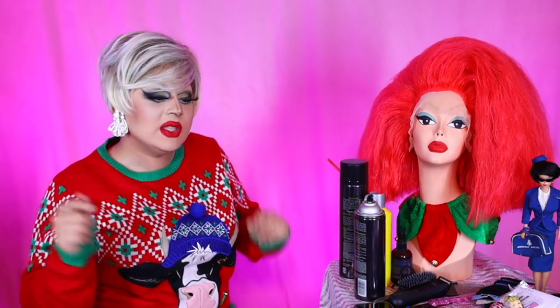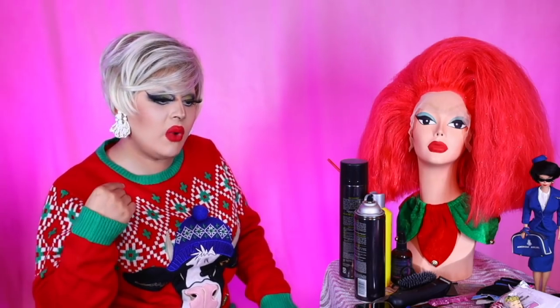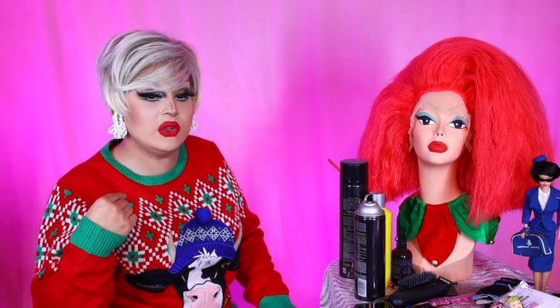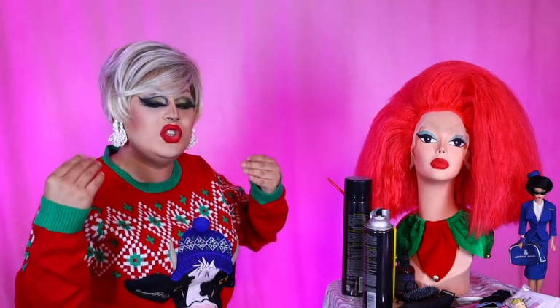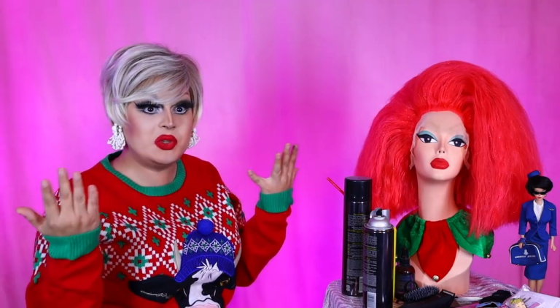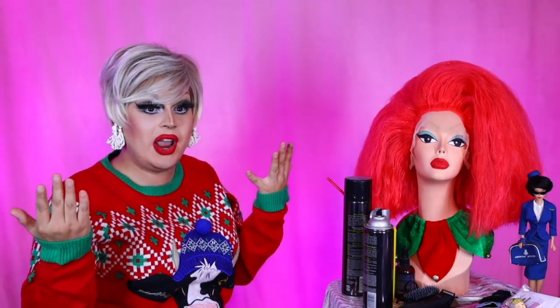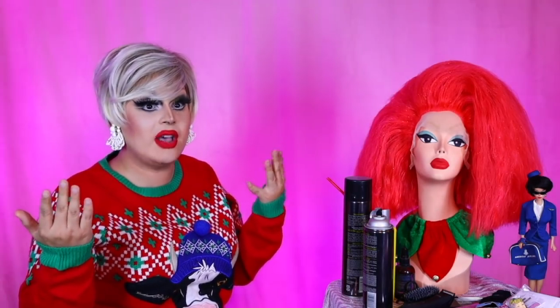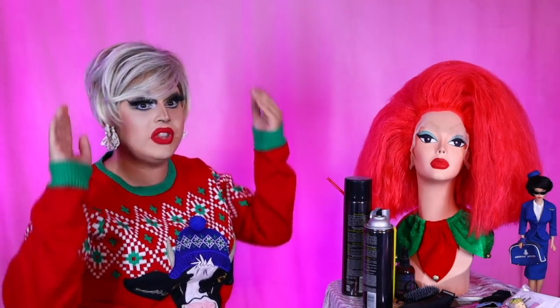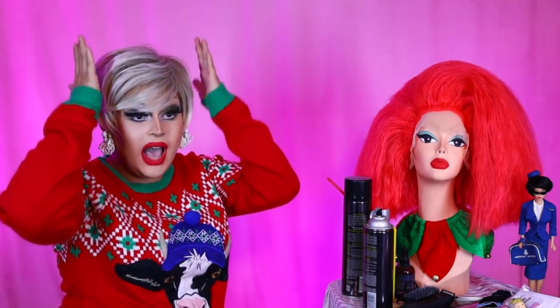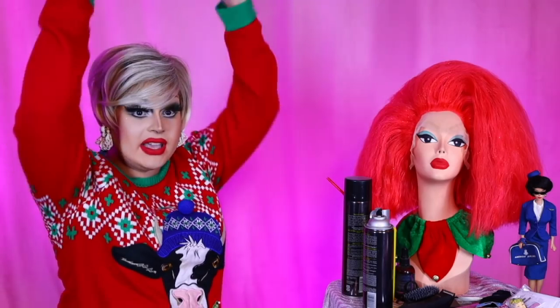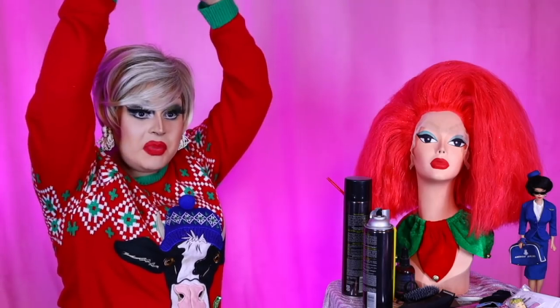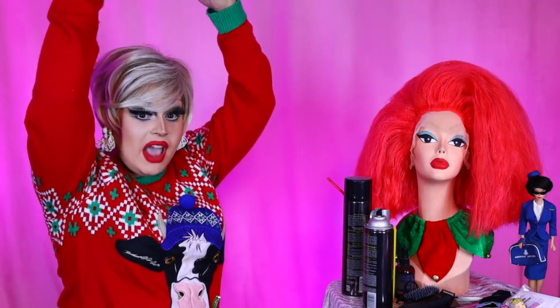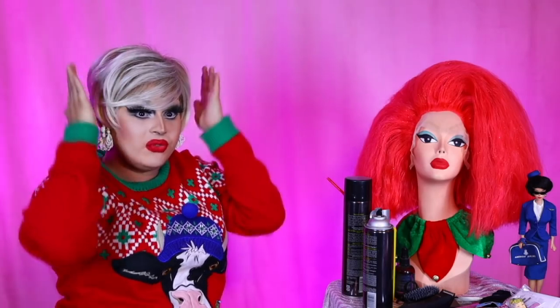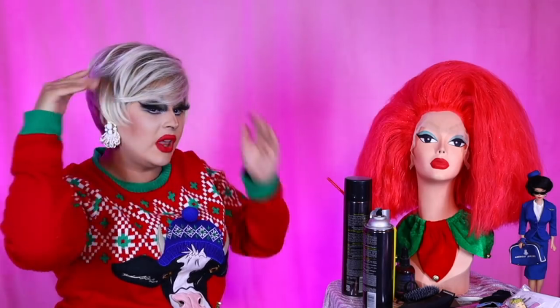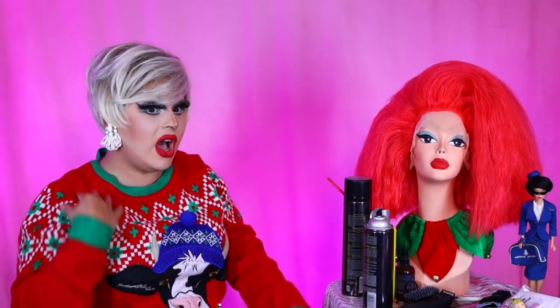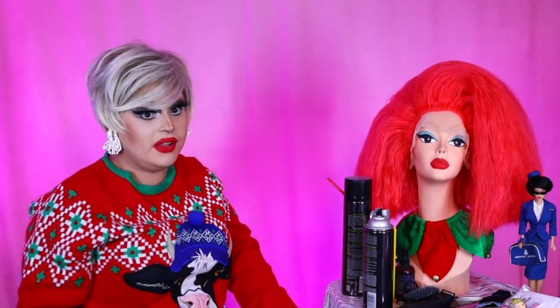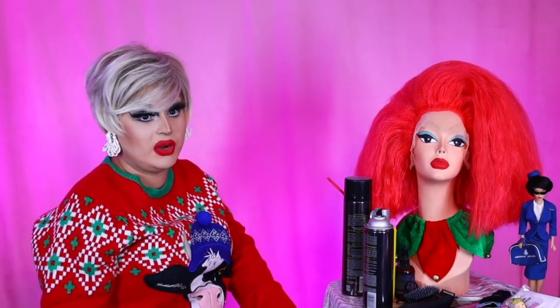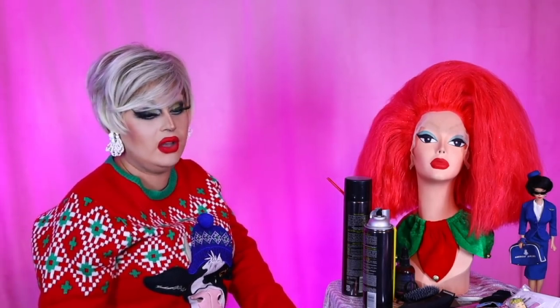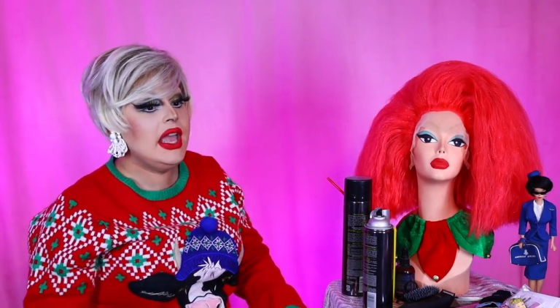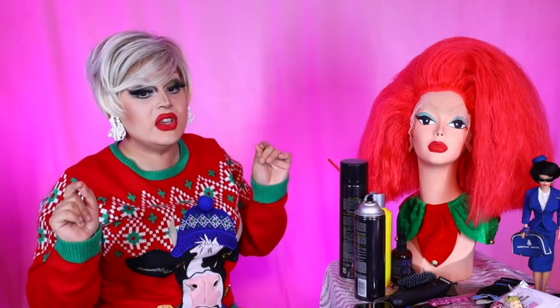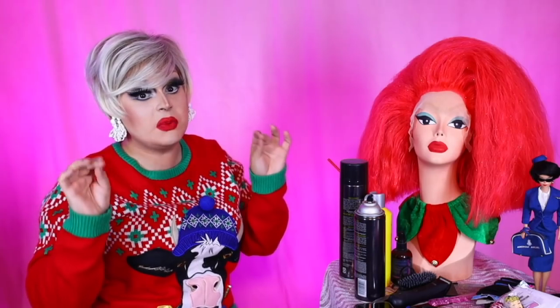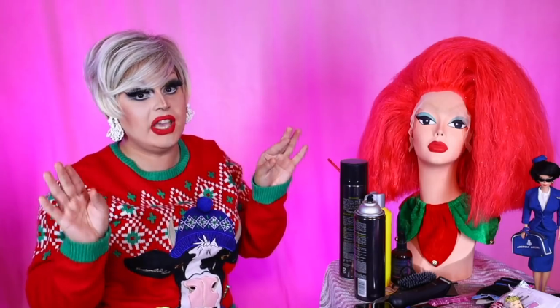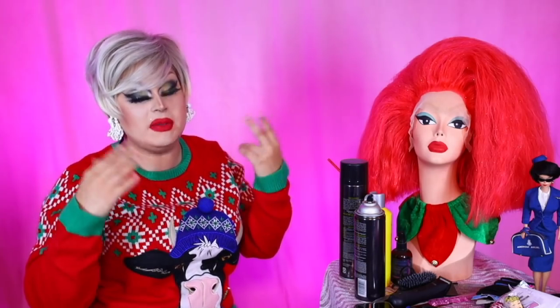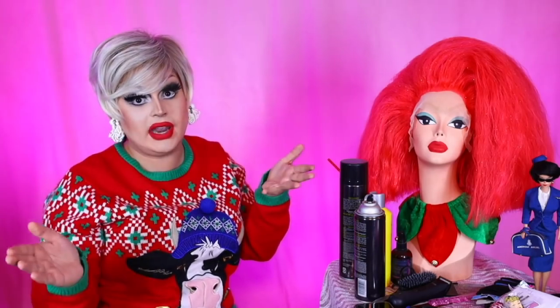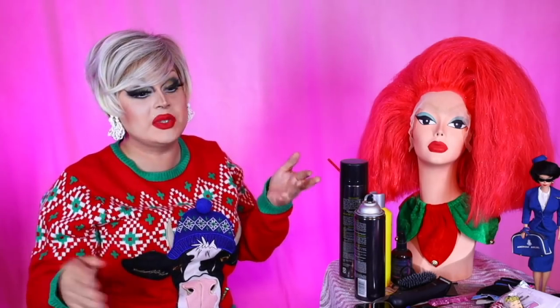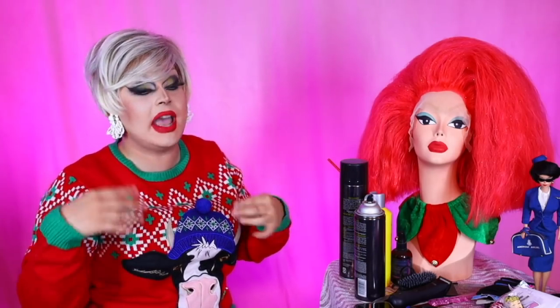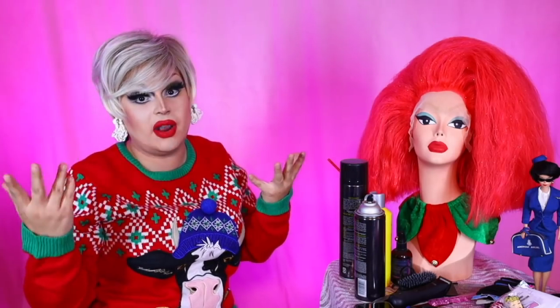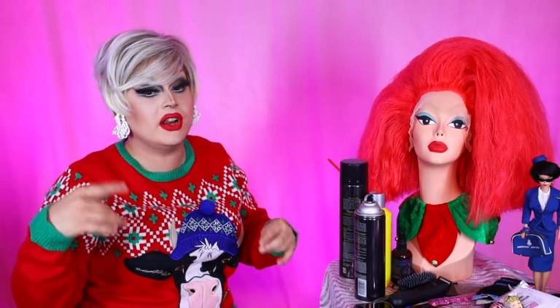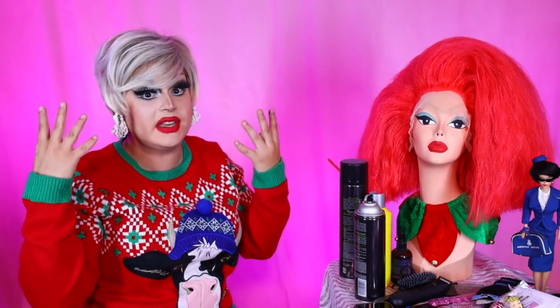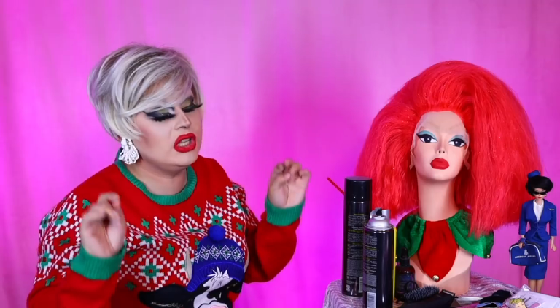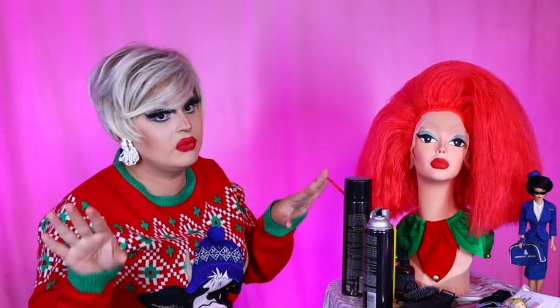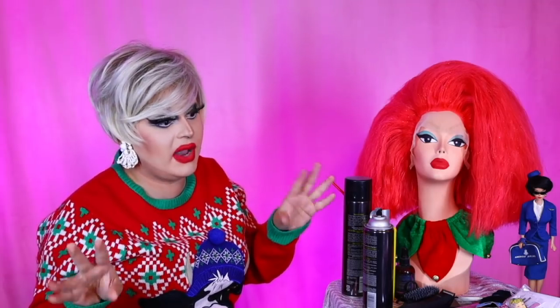I wanted to do a tribute to her hairstyle. She wore the iconic beehive bouffants with a long flowing ponytail. This look has been replicated by Amy Winehouse, who later adapted it into her aesthetic. She loved Ronnie Spector.